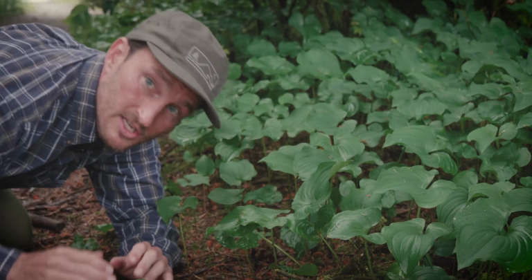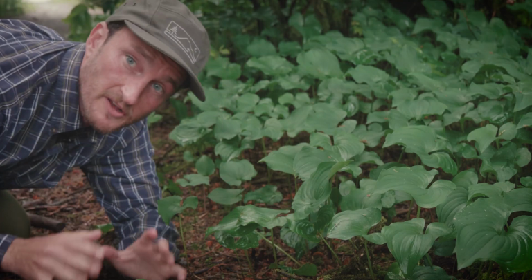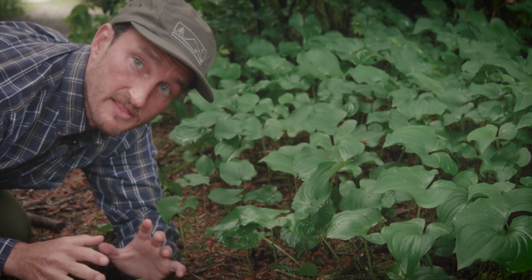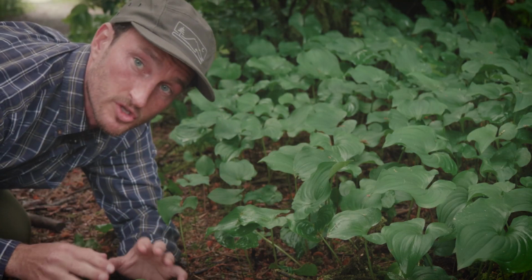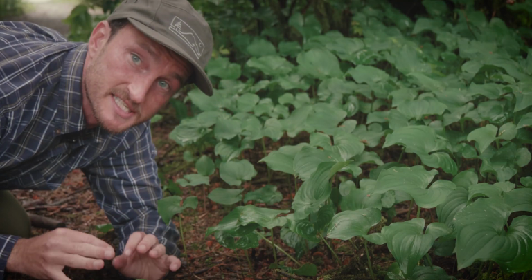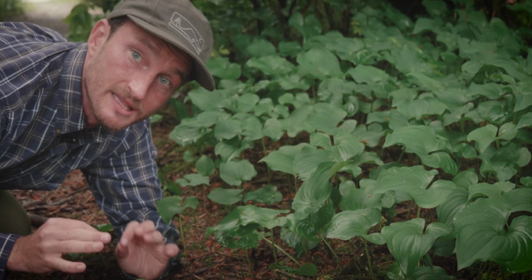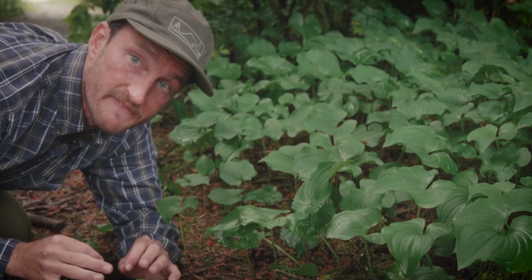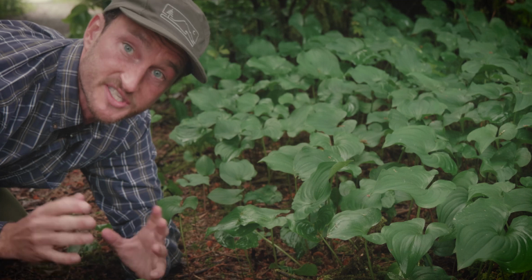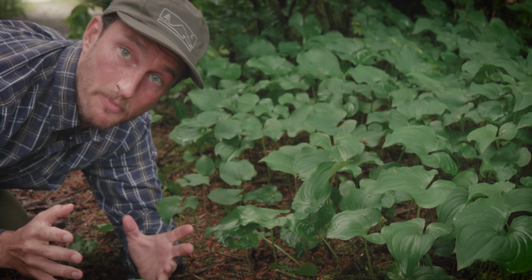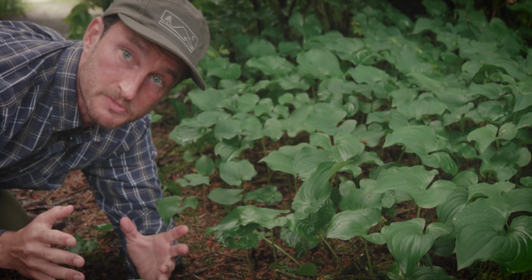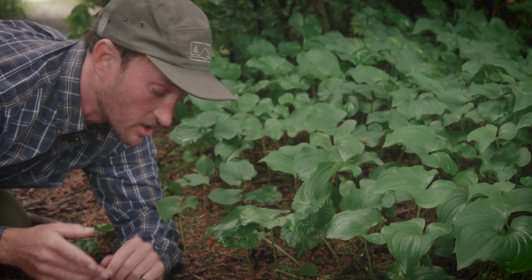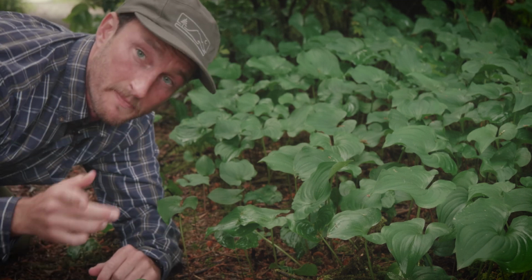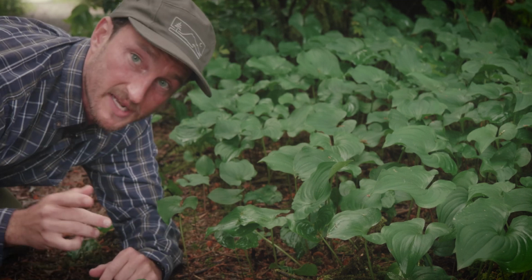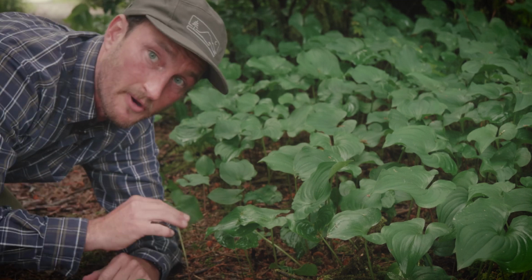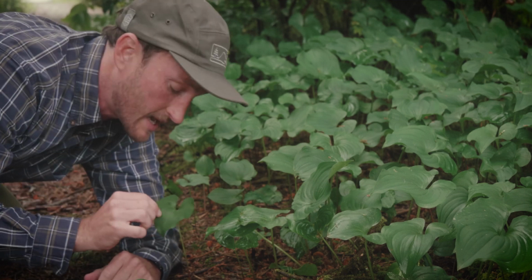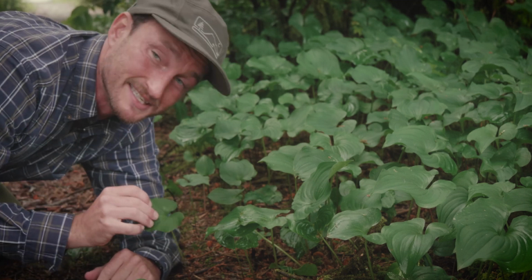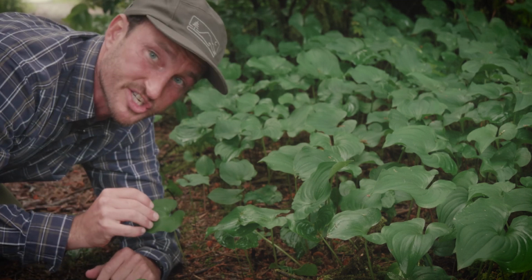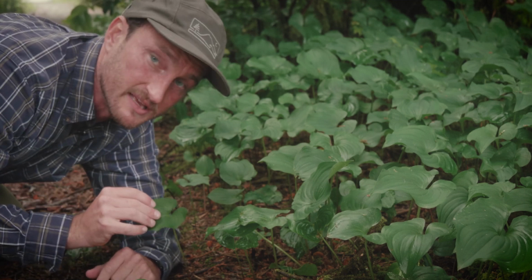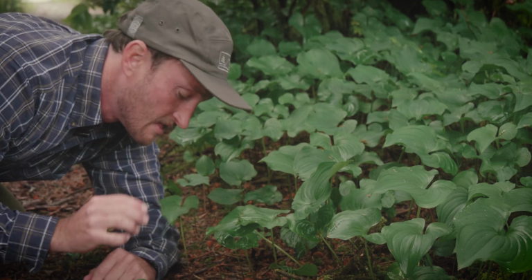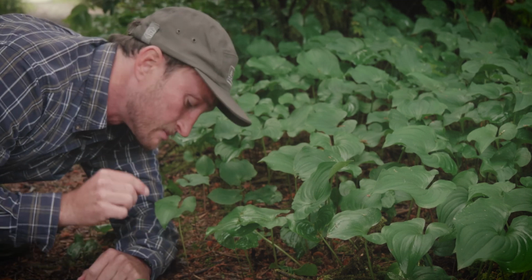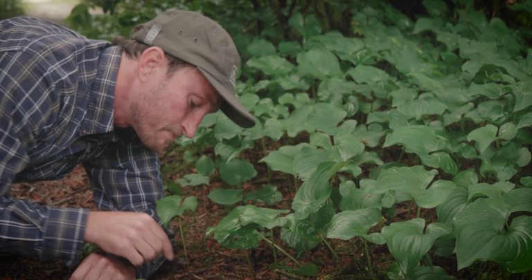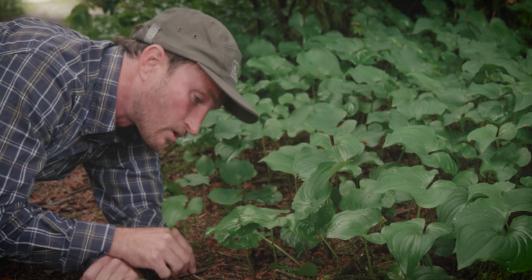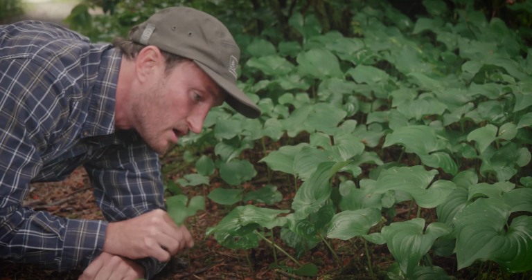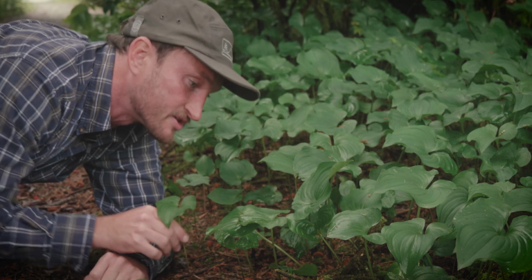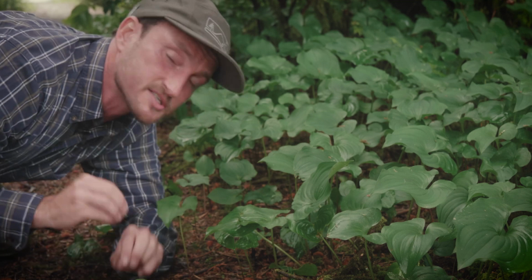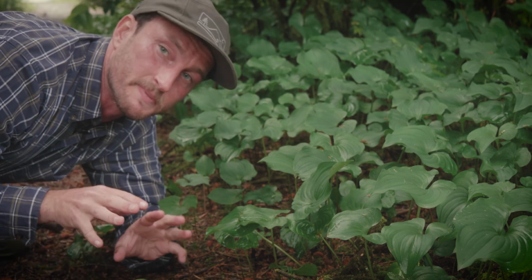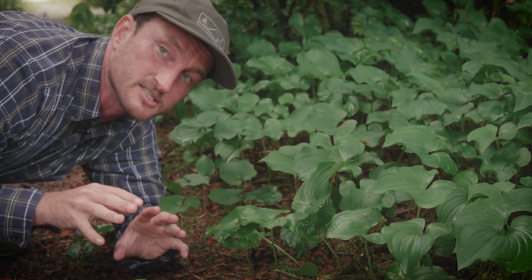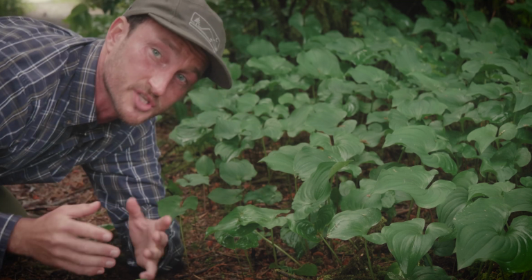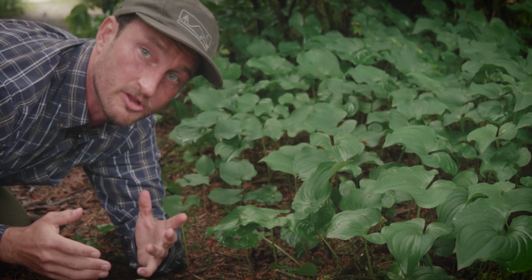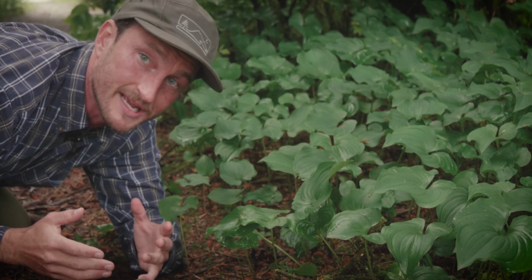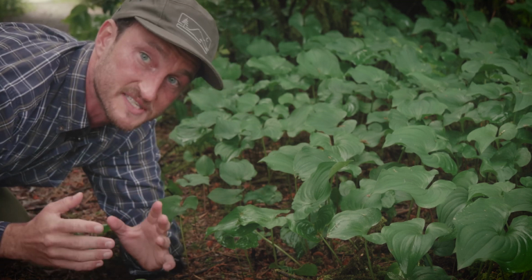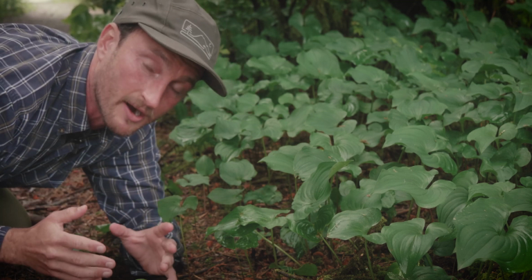False lily of the valley looks really similar to lily of the valley, which is a highly poisonous plant, so the biggest way to tell them apart is the heart-shaped leaves. Similarly, they grow on long slender stalks on creeping rhizomes, which has also earned them the nickname of snakeberry.